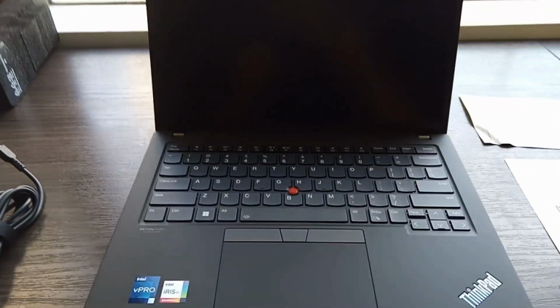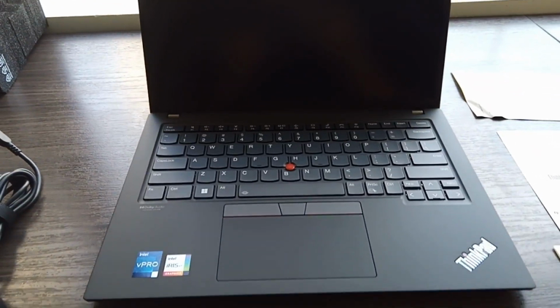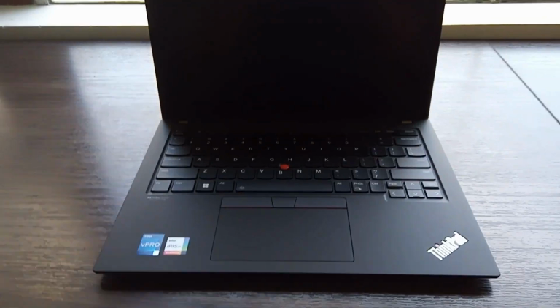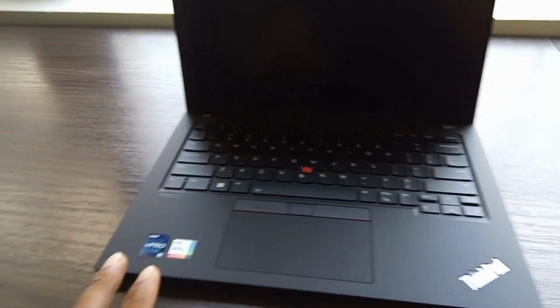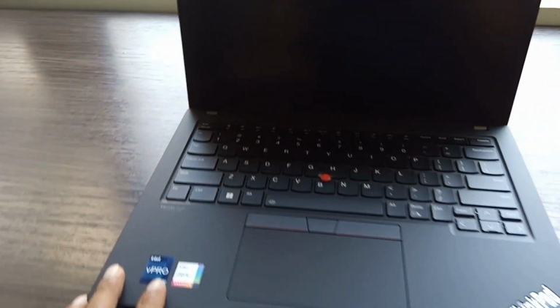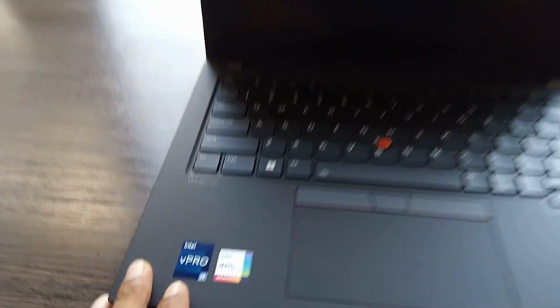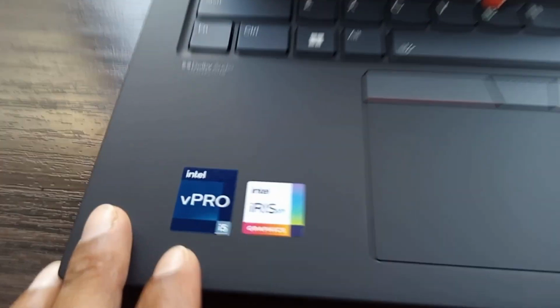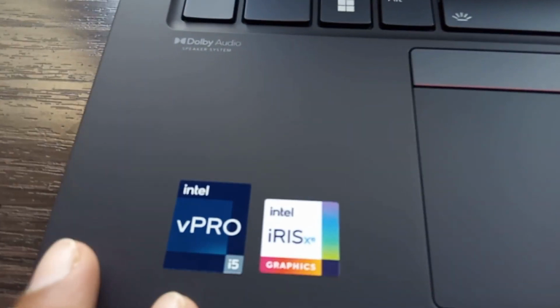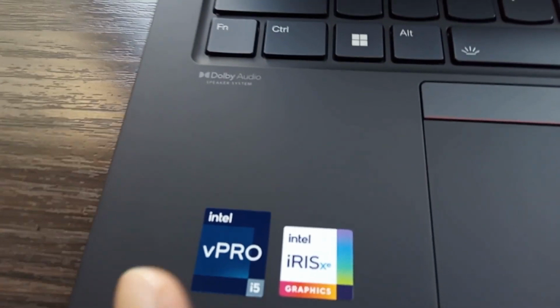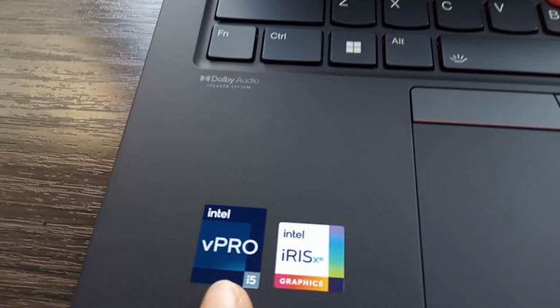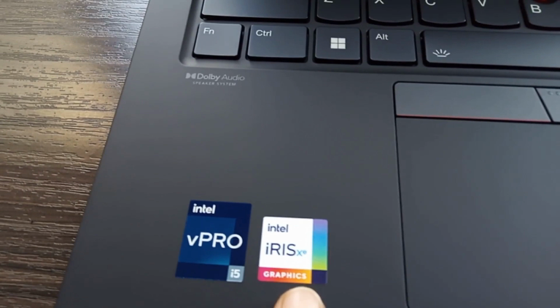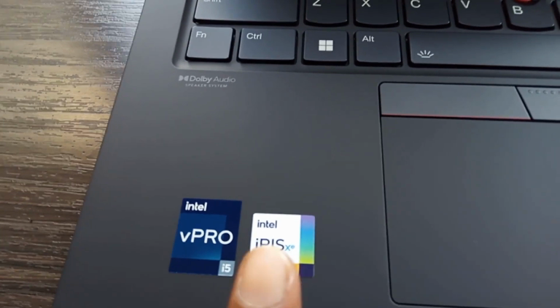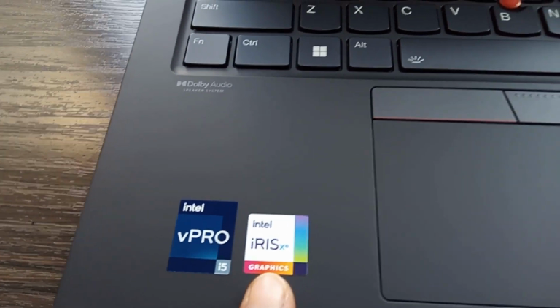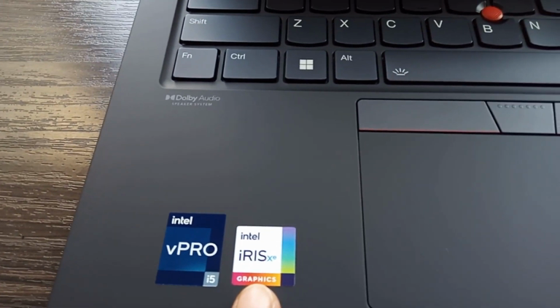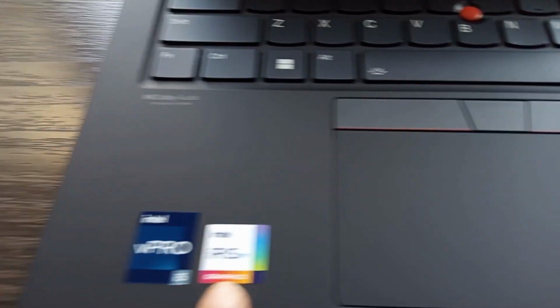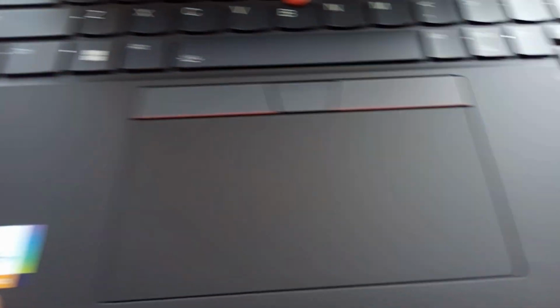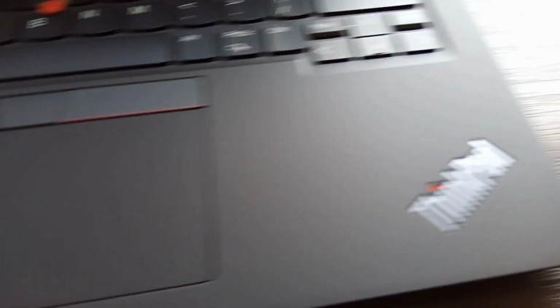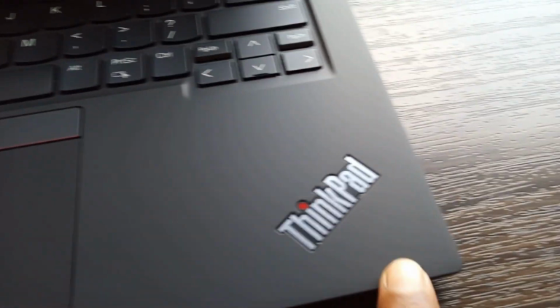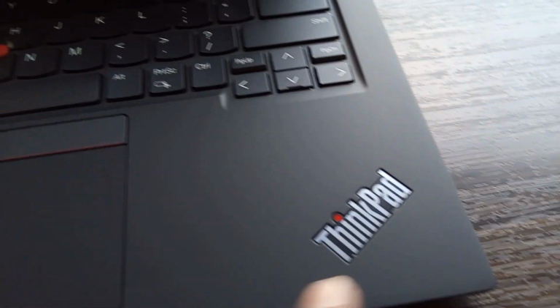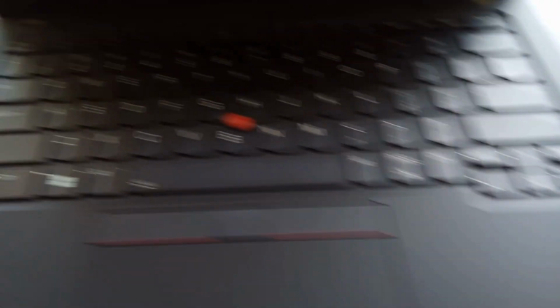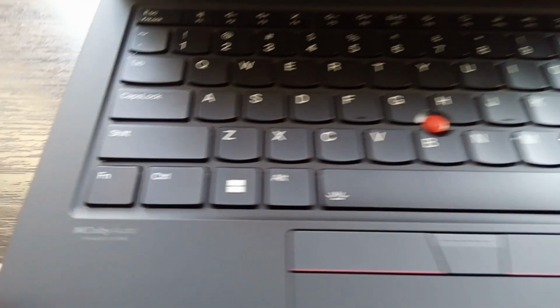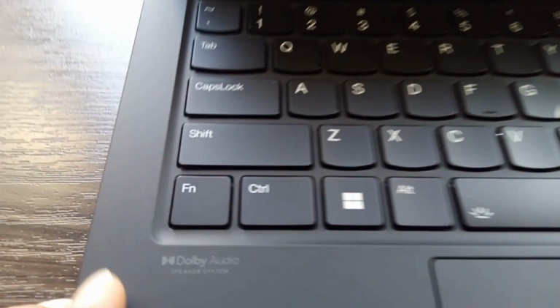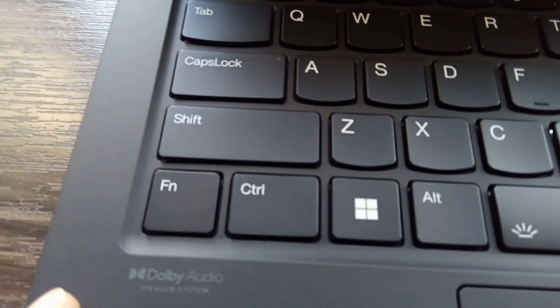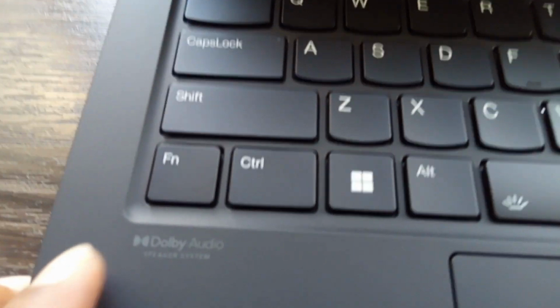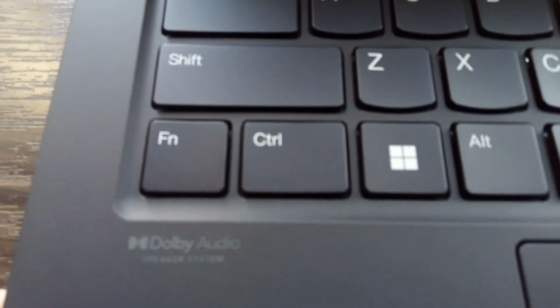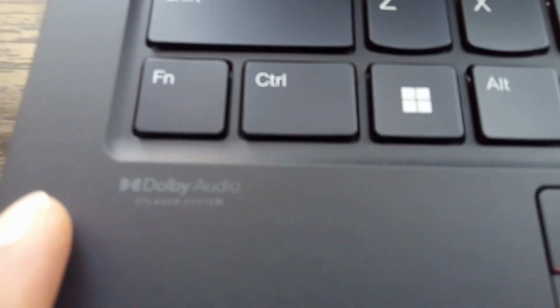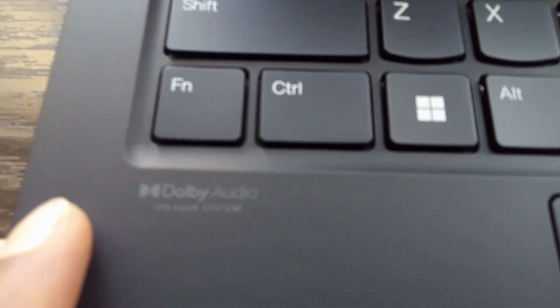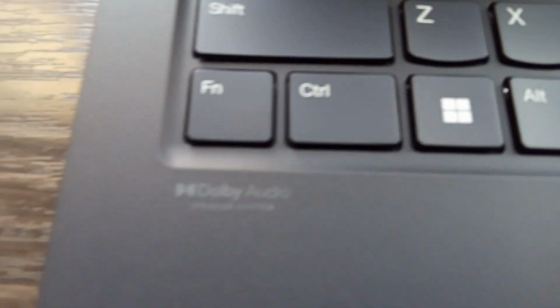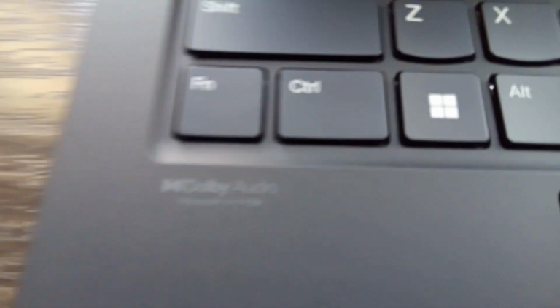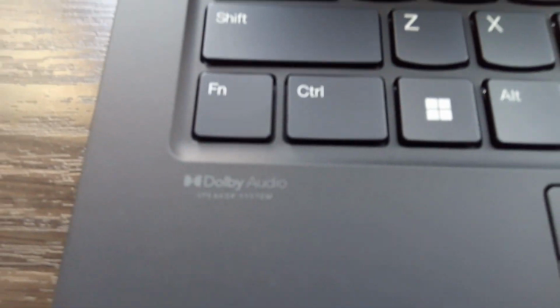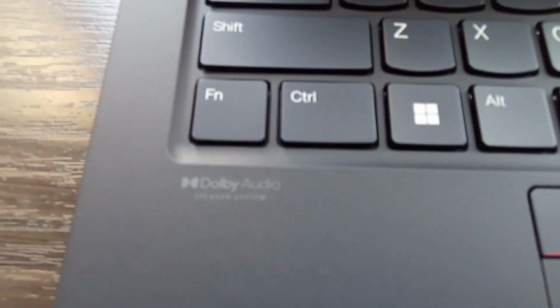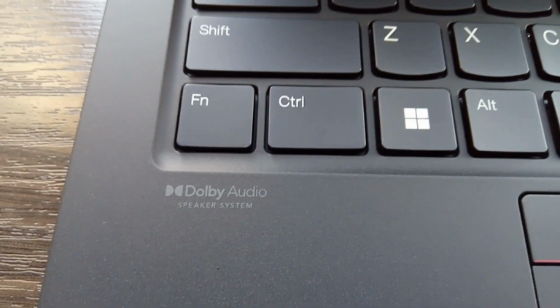This laptop has an Intel vPro i5 processor and comes with an Intel Iris XE graphics card. Especially, this laptop has a Dolby audio speaker system.